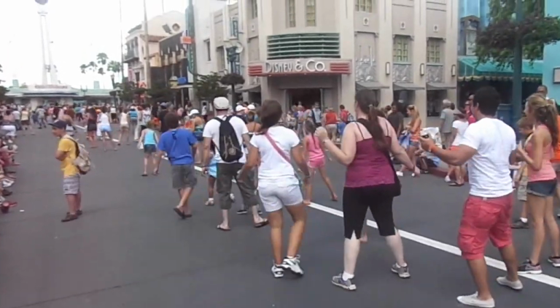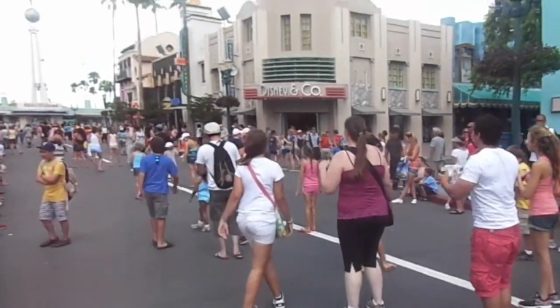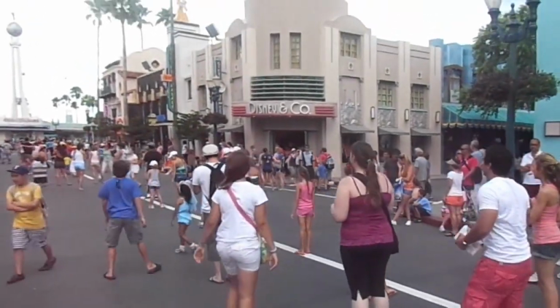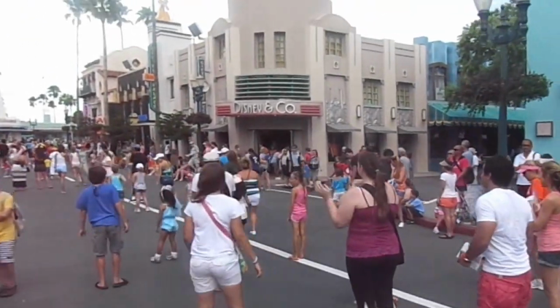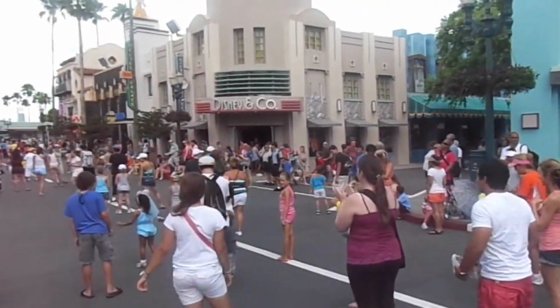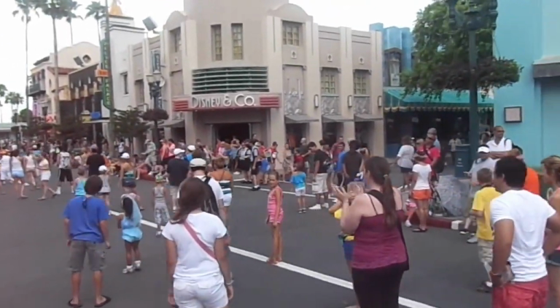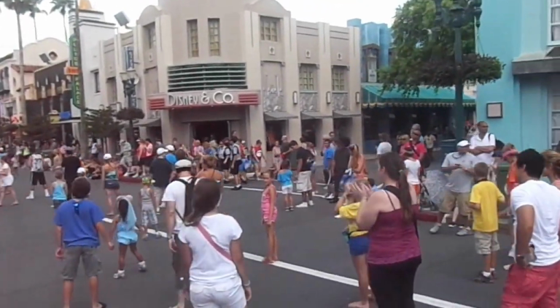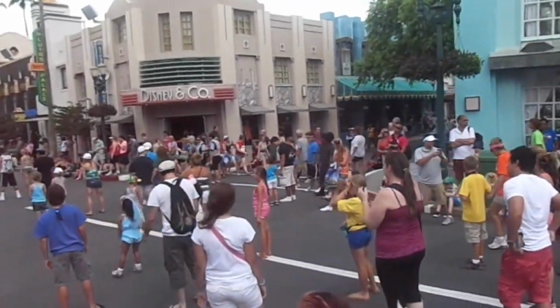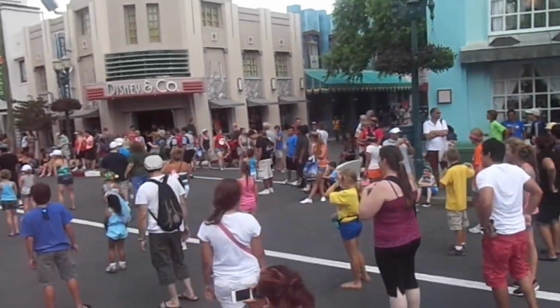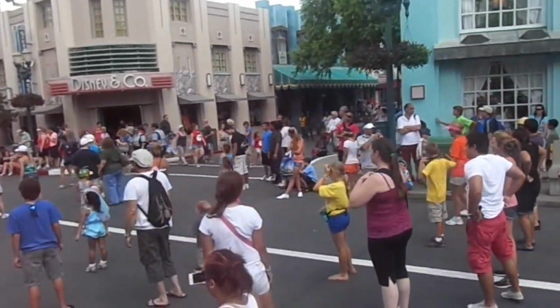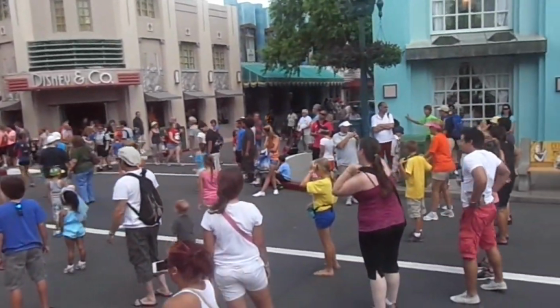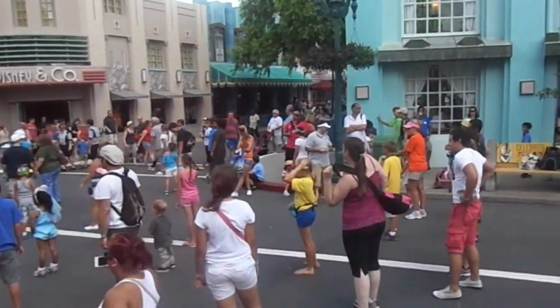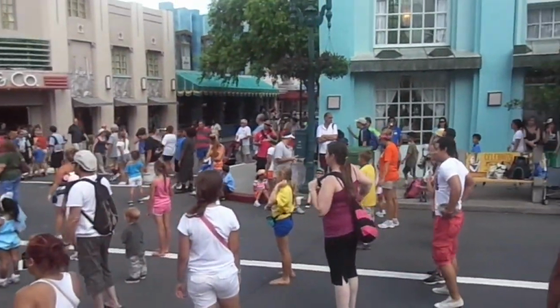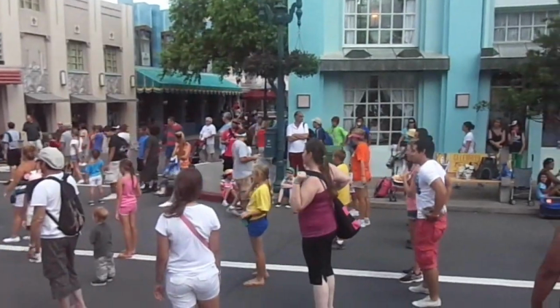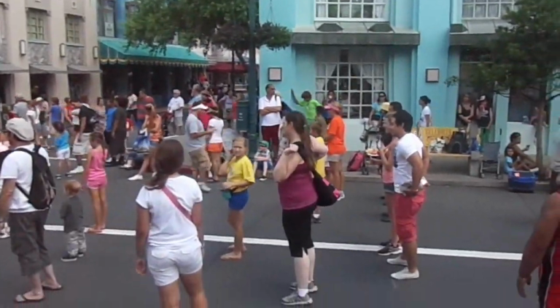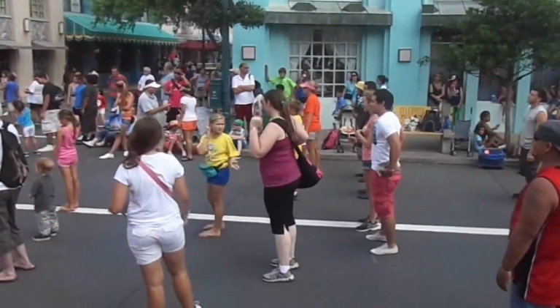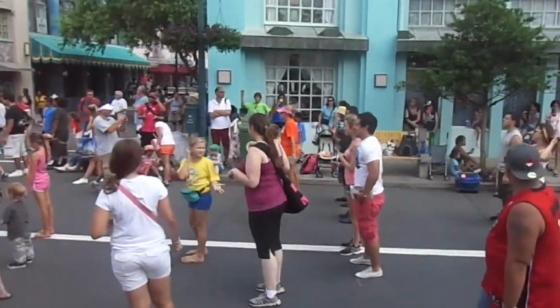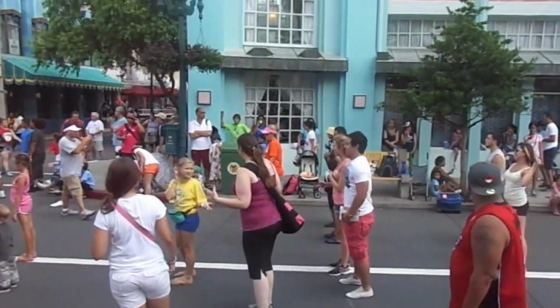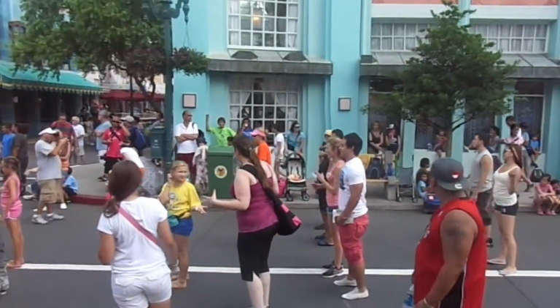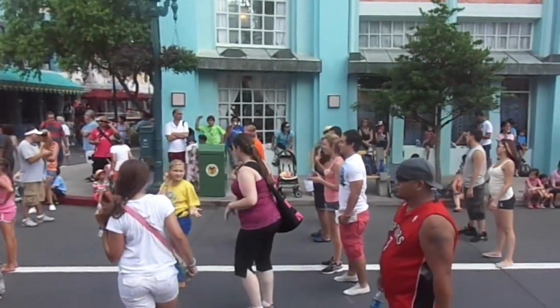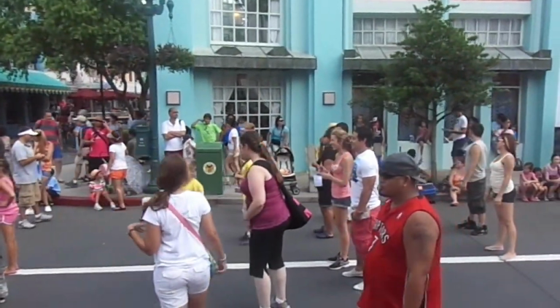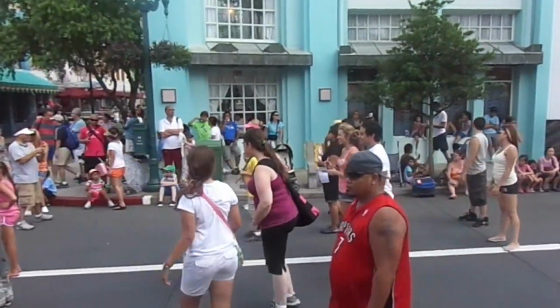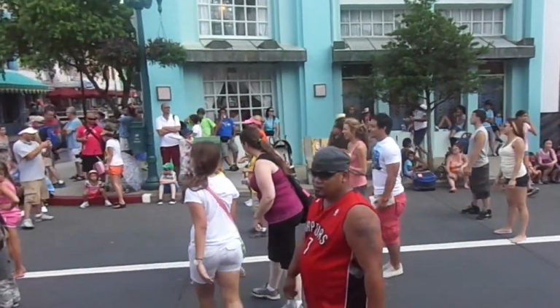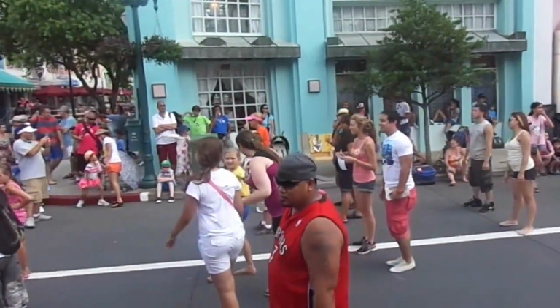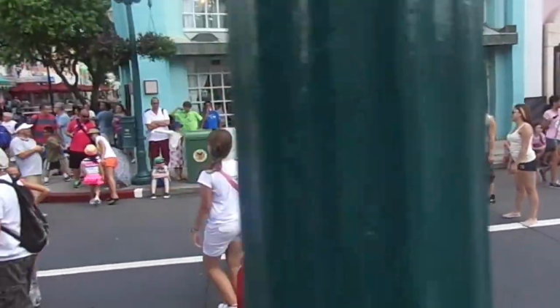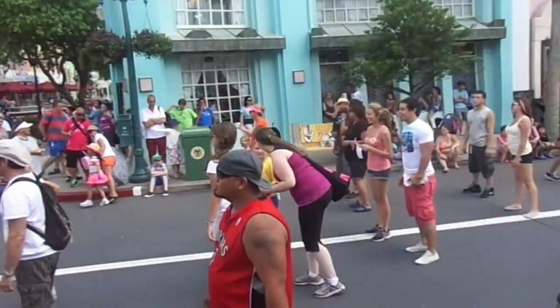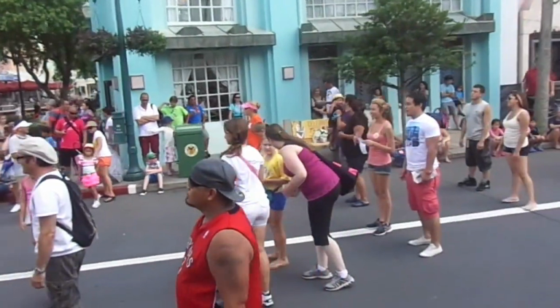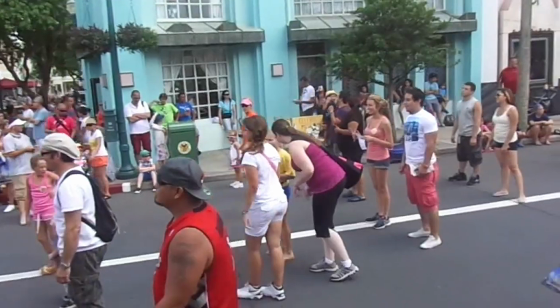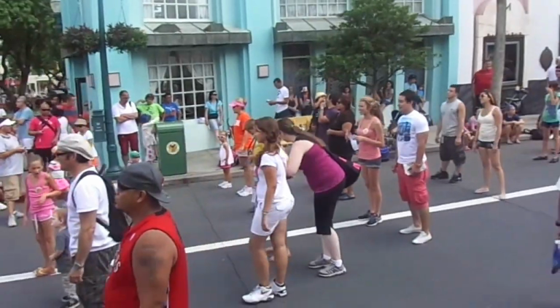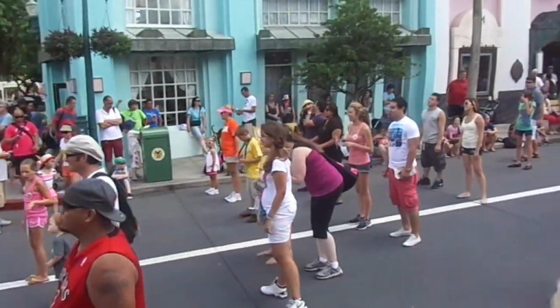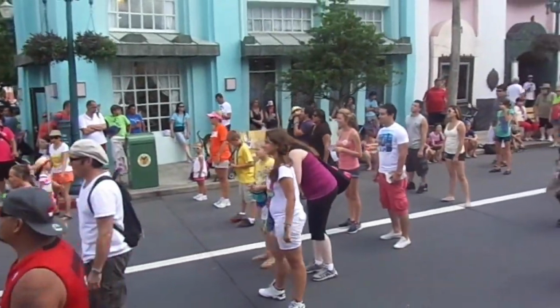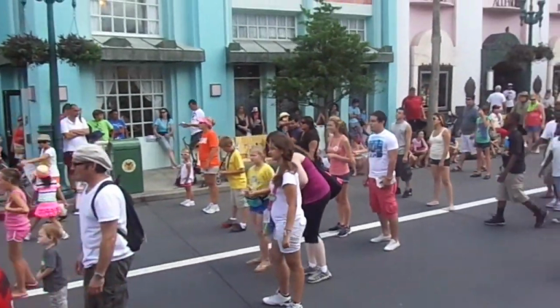Awesome. You guys are nailing this. All right. We're going to go into step one again in our dance before we go to step three. We've got to mix it up a little bit, right? You're doing amazing. All right. Let's go back to step one. You guys know it. Let's move forward.